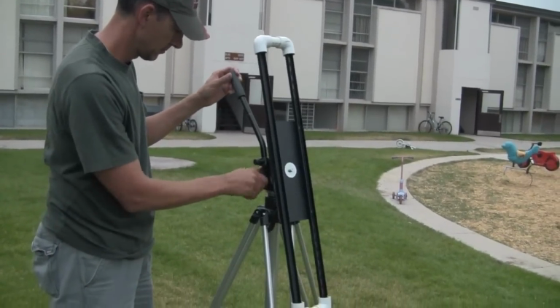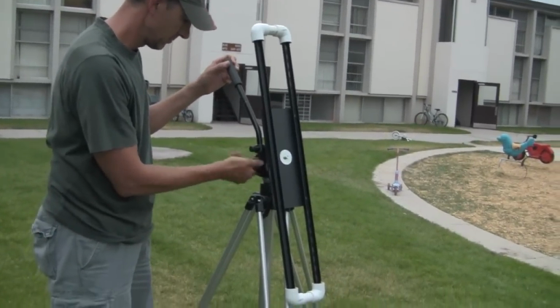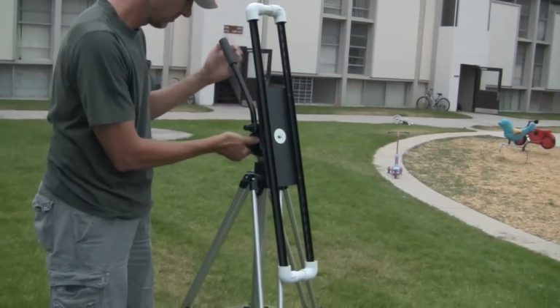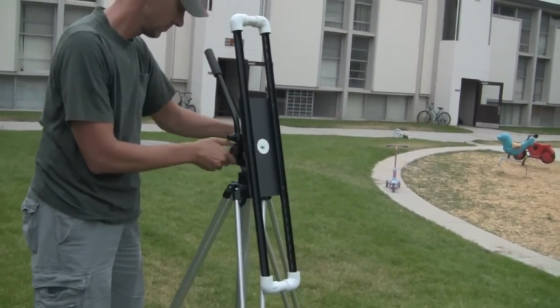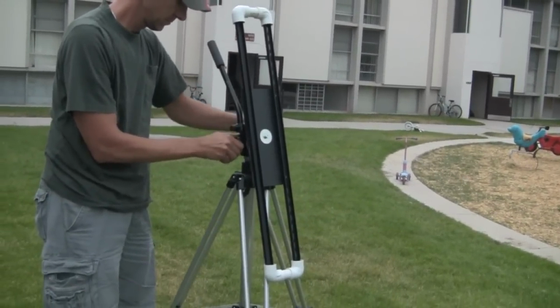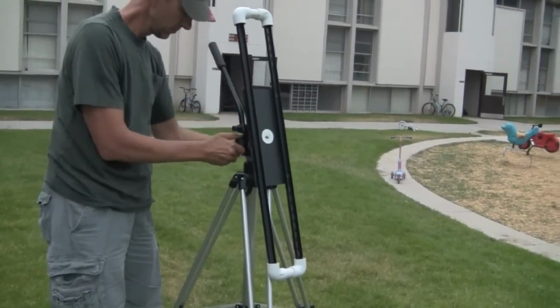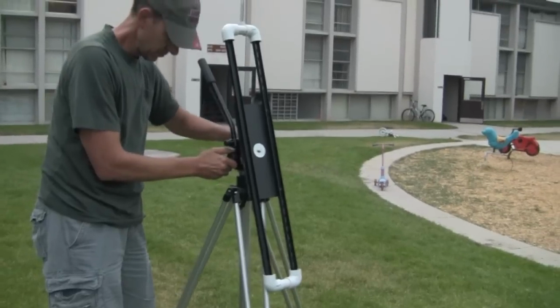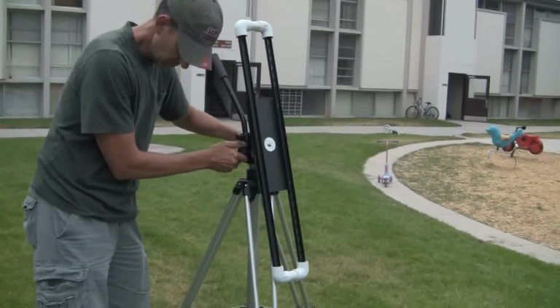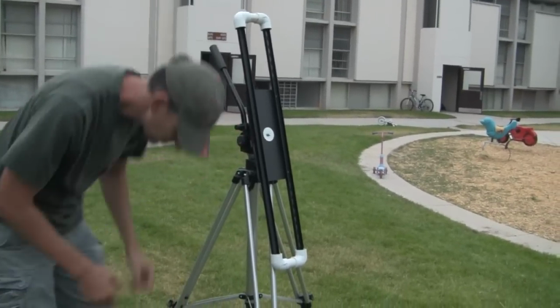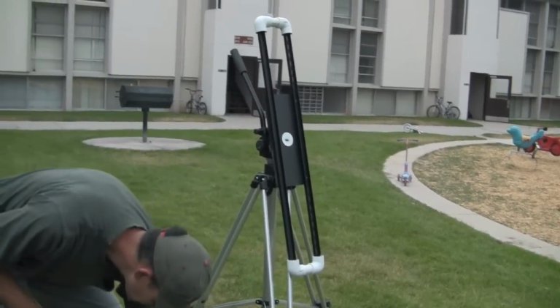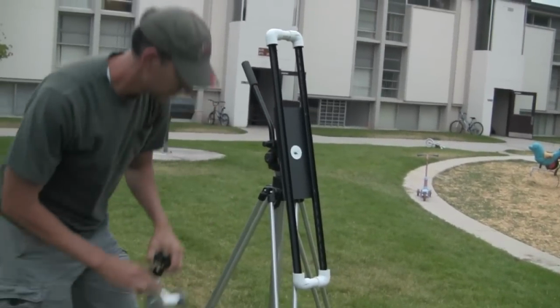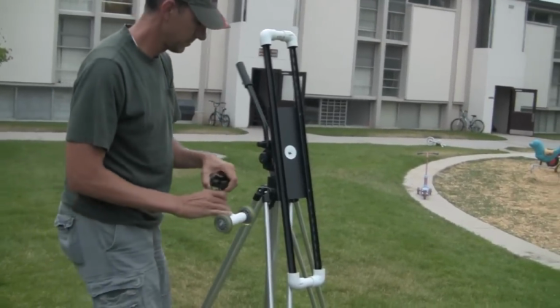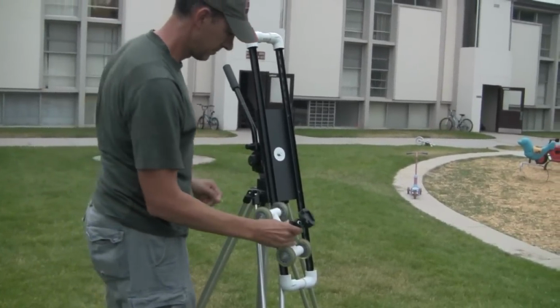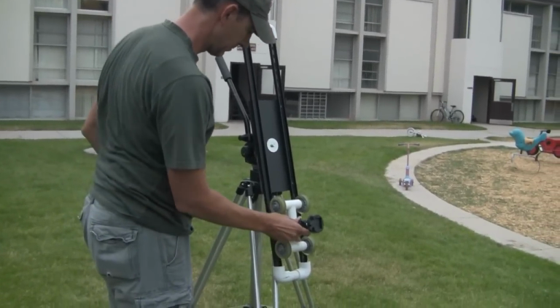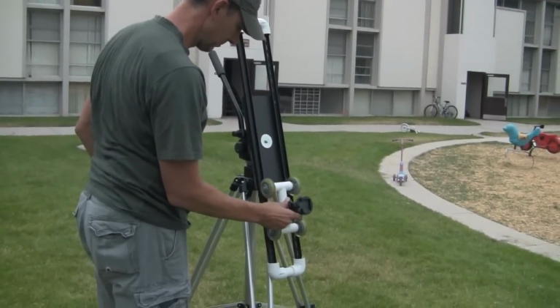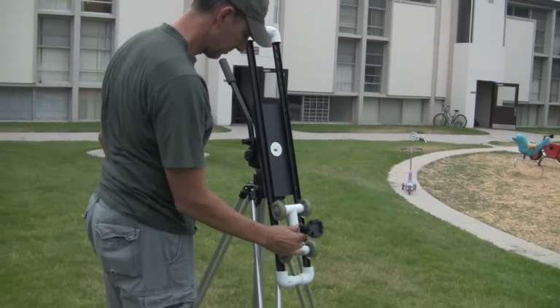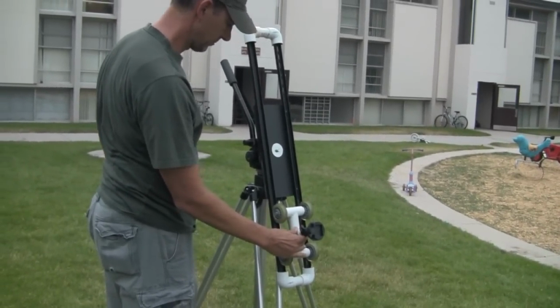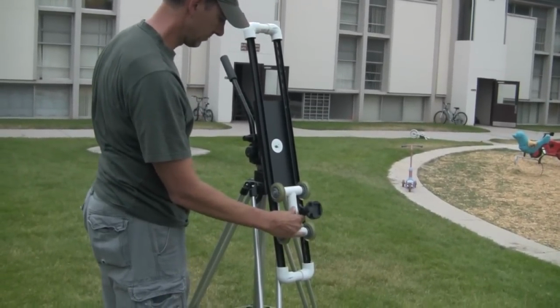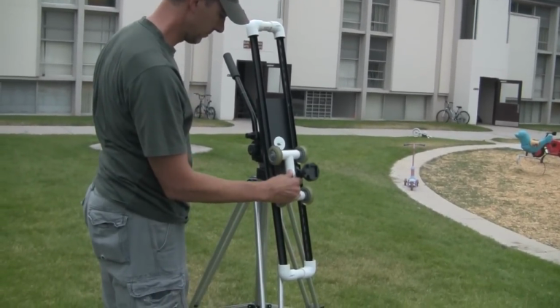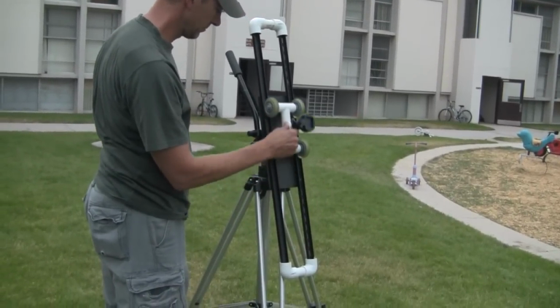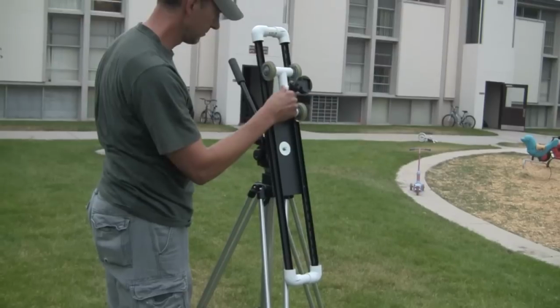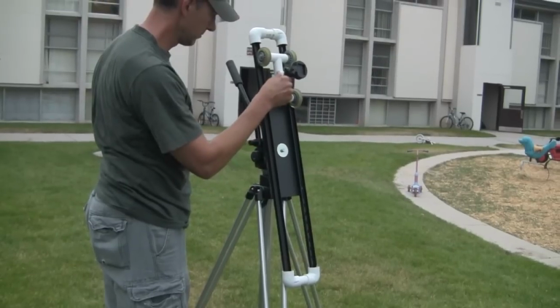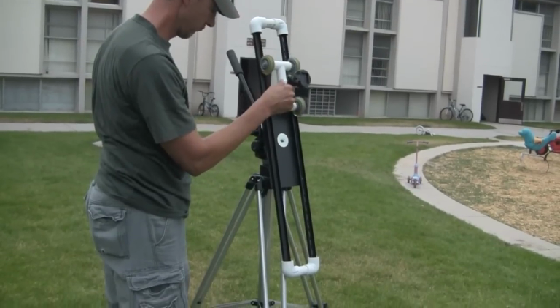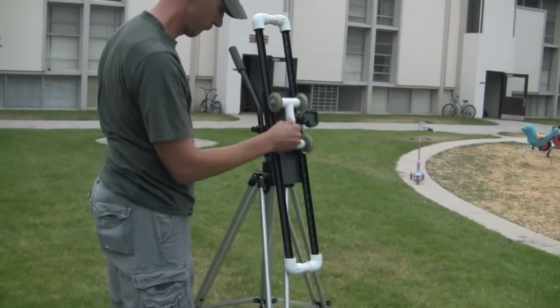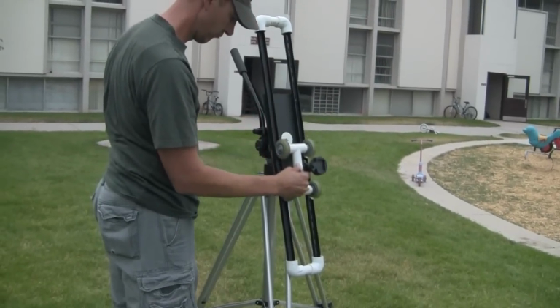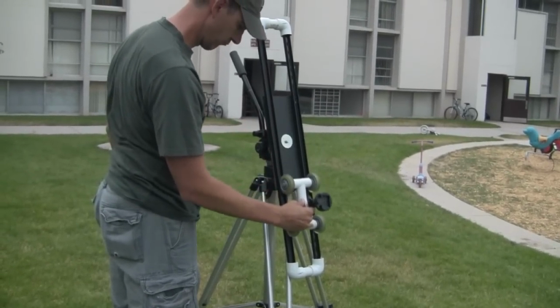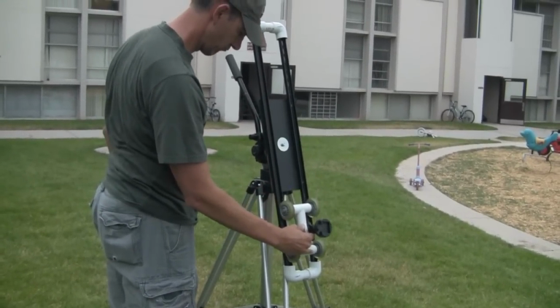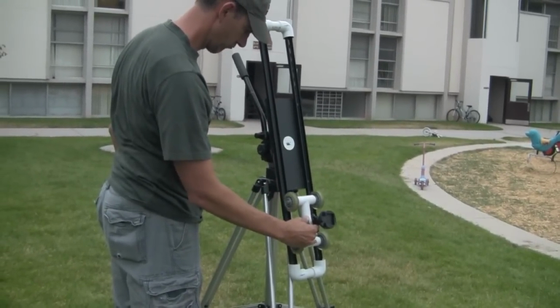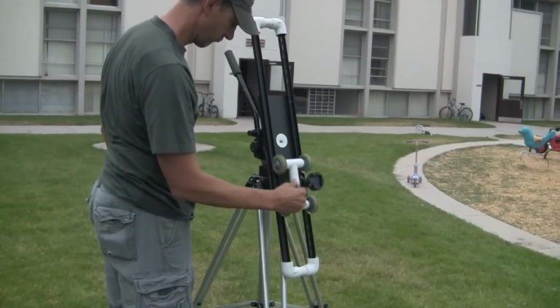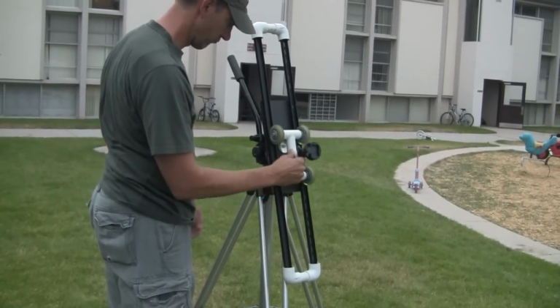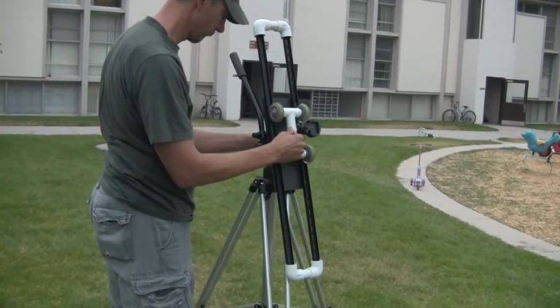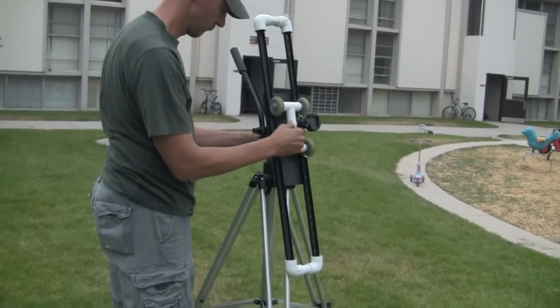Notice this isn't quite like a real slider — in fact, essentially it's a small dolly track, so it's a little different. This was going to be my take on it: instead of using rails, I used a miniature version of an actual camera dolly.